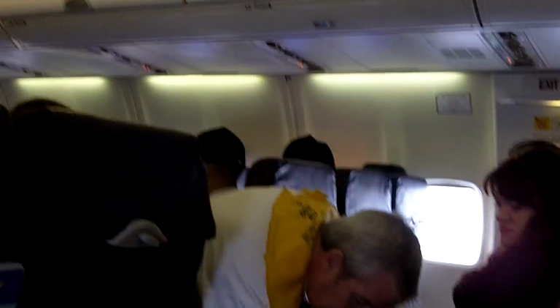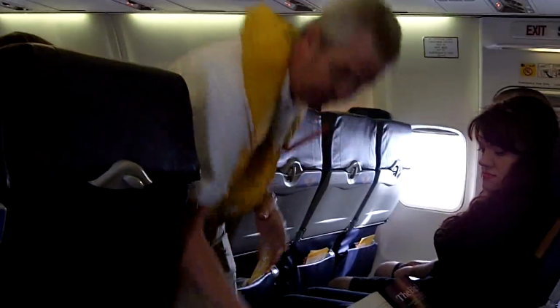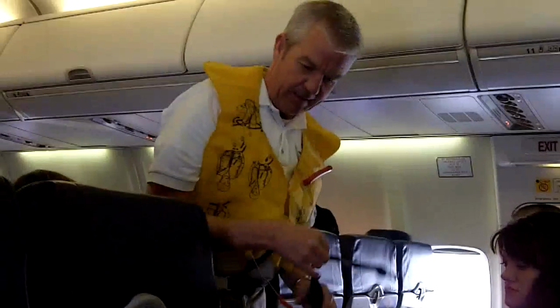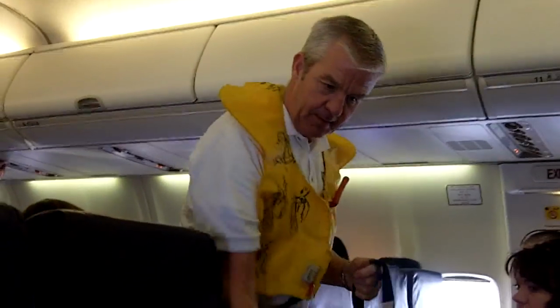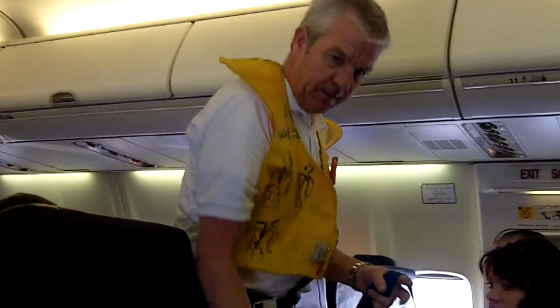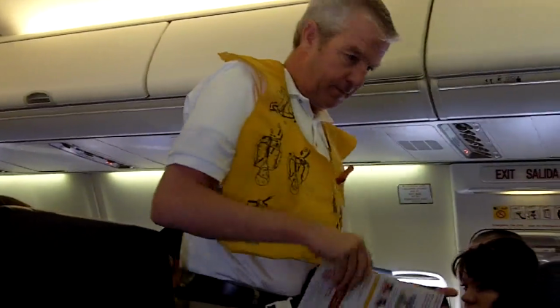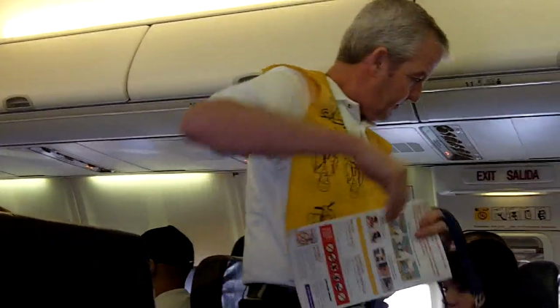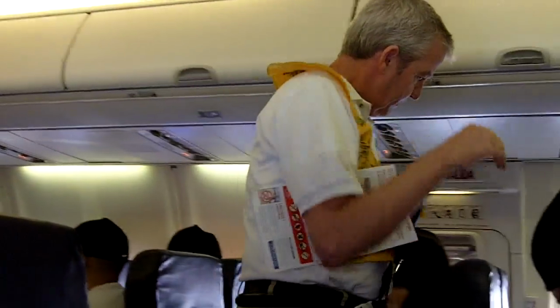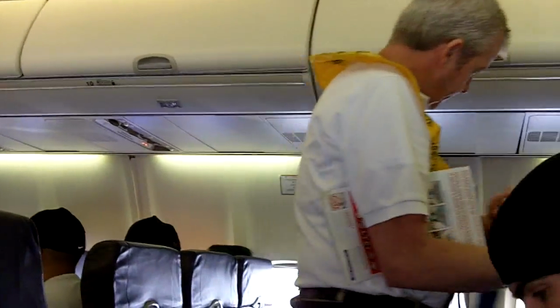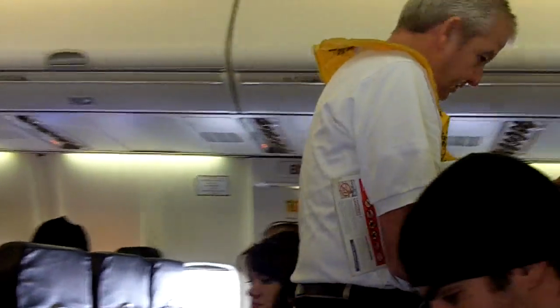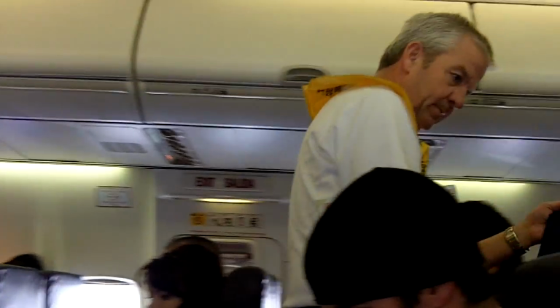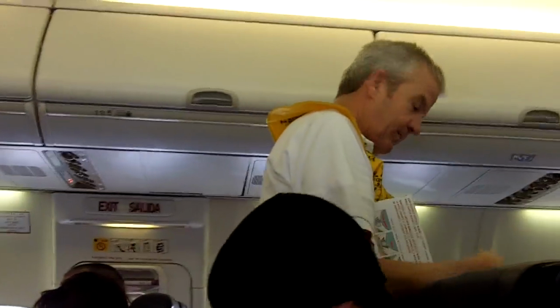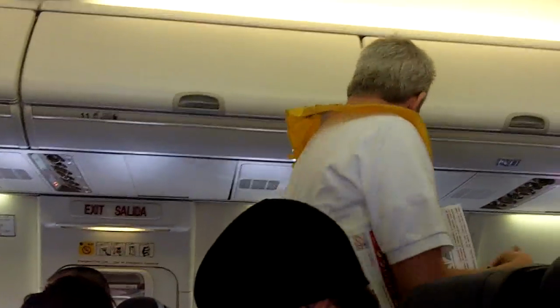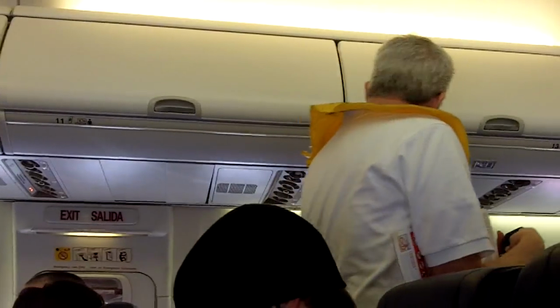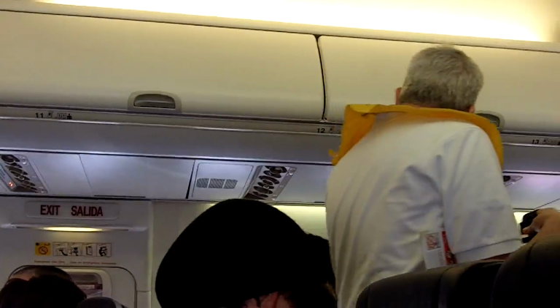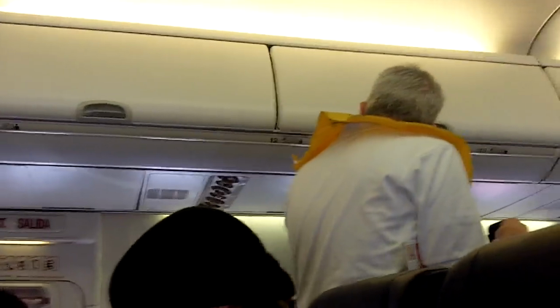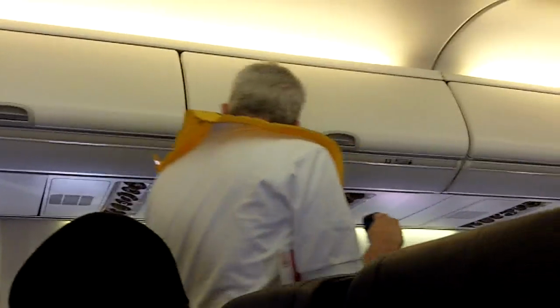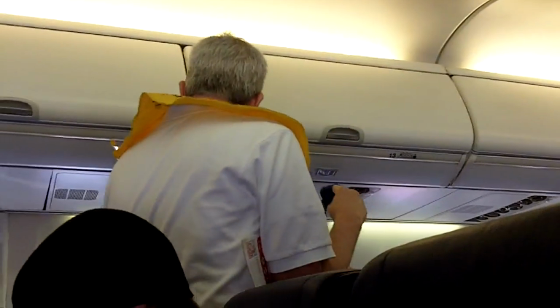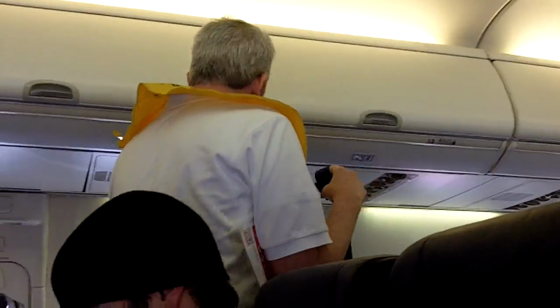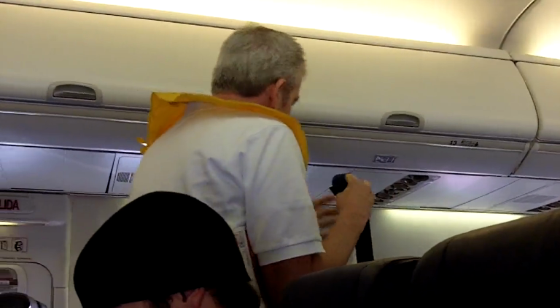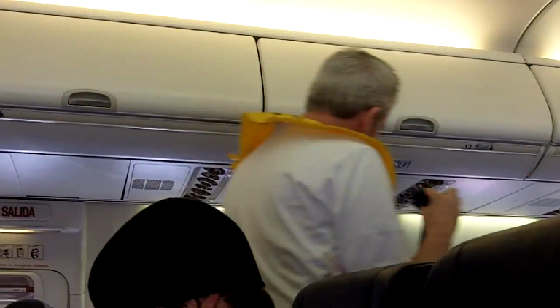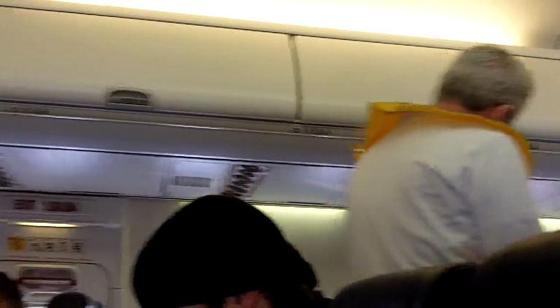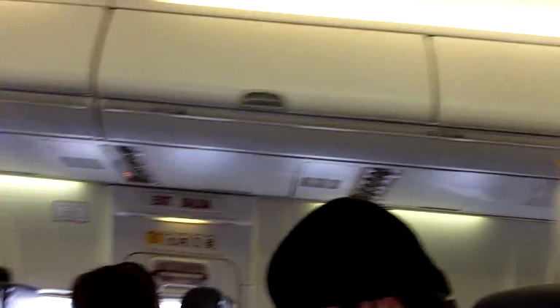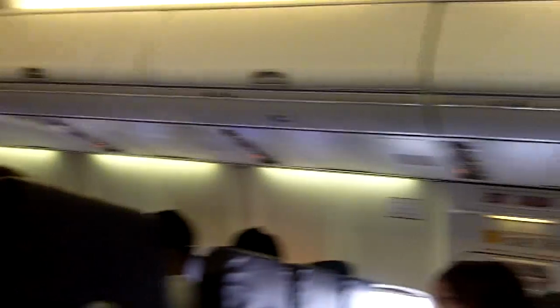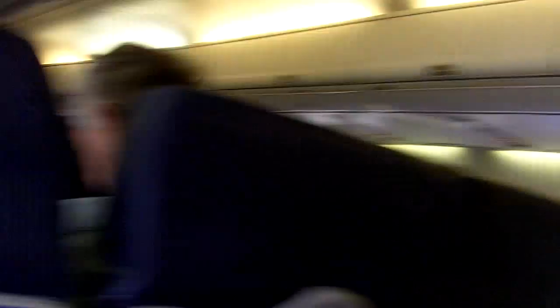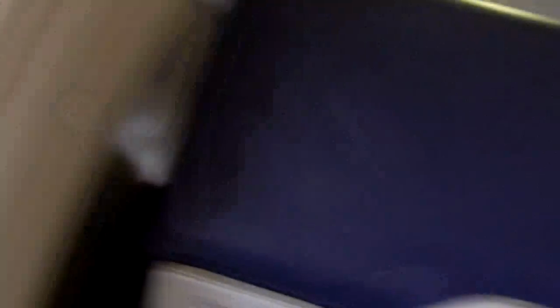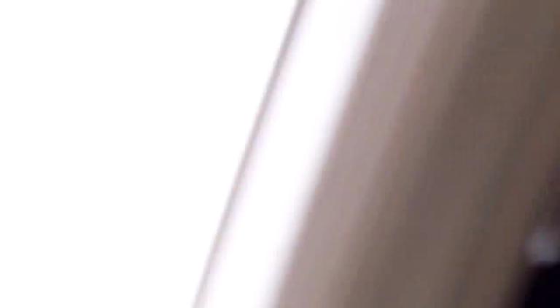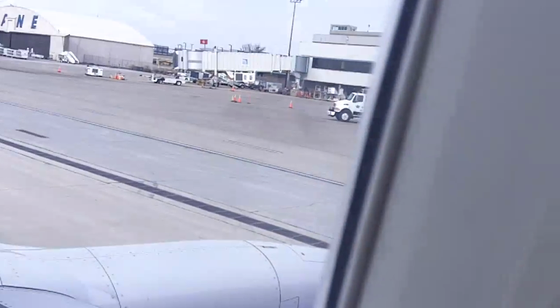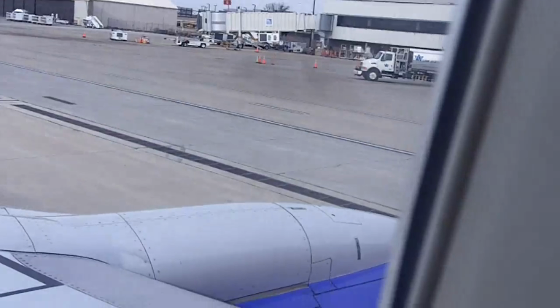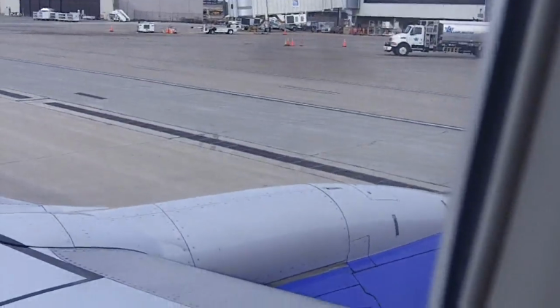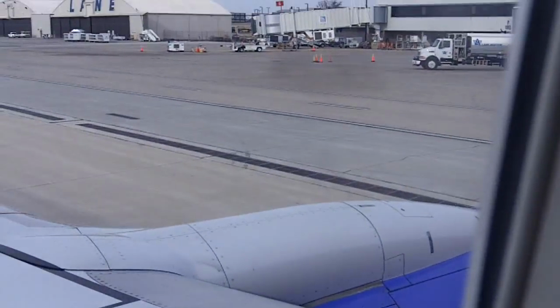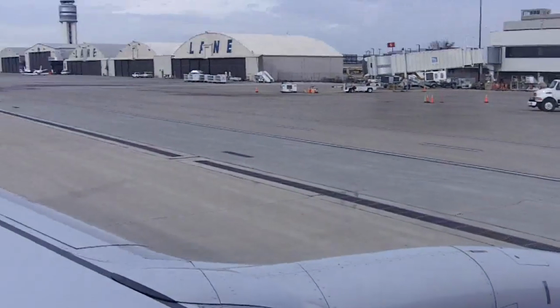We're going to come through at this time. Make sure your seatbelts are fastened, your seatback and tray tables are in their upright locked position. All your carry-on baggage should be stored in the seat in front of you, leaving the area at your feet clear.